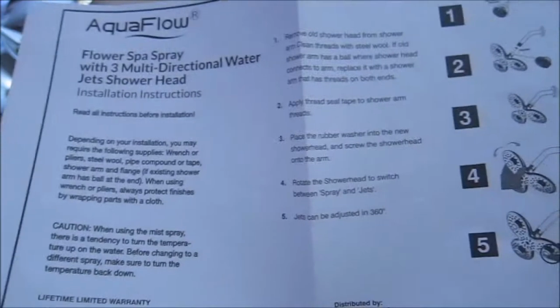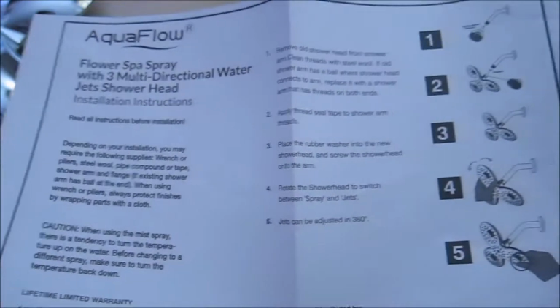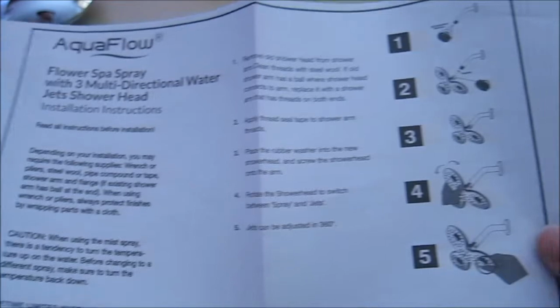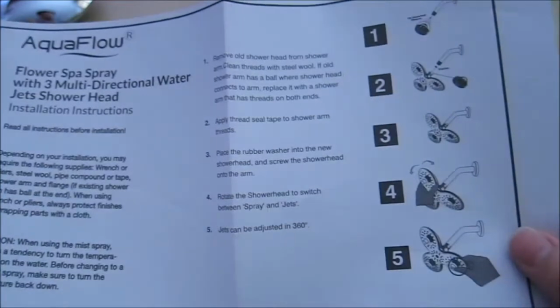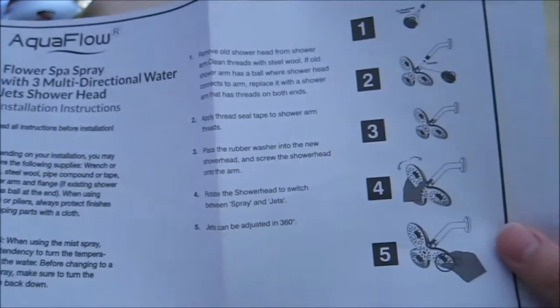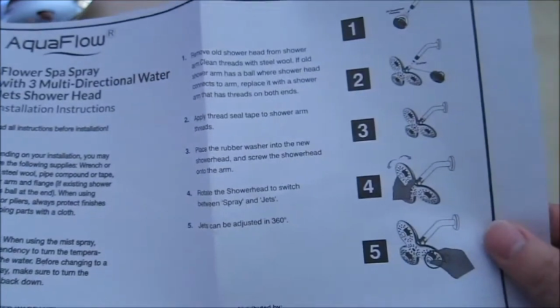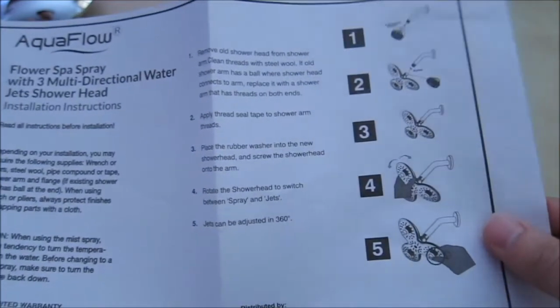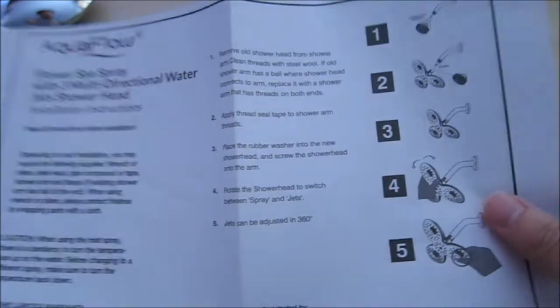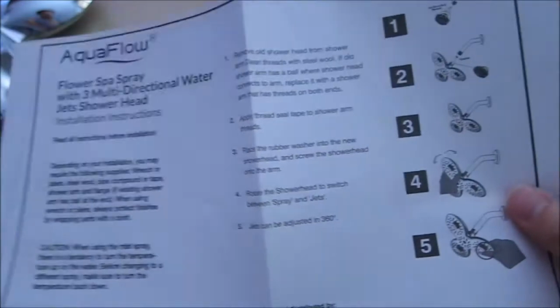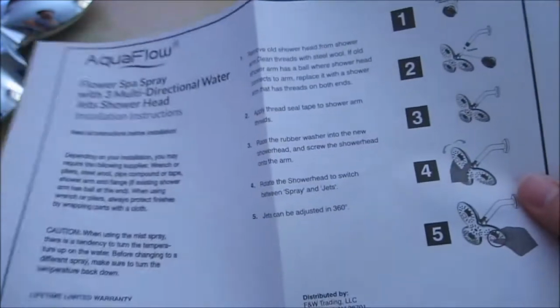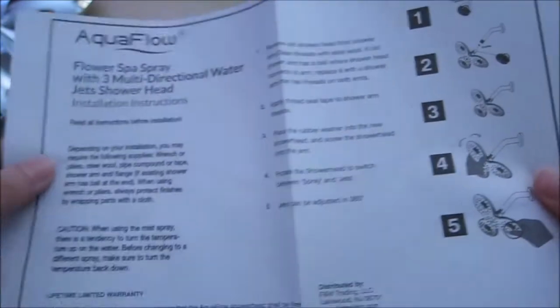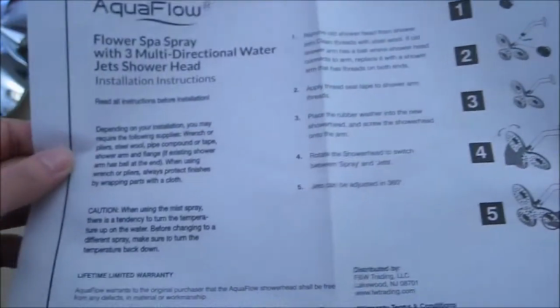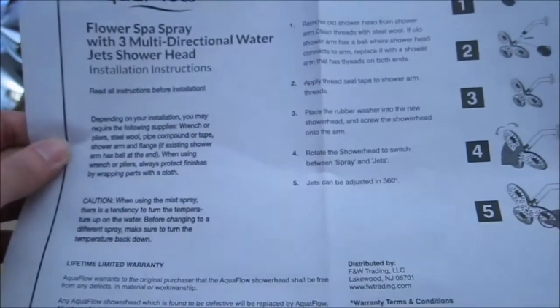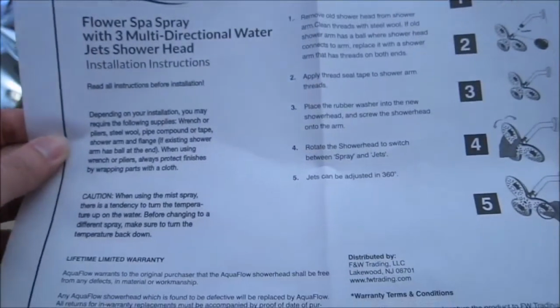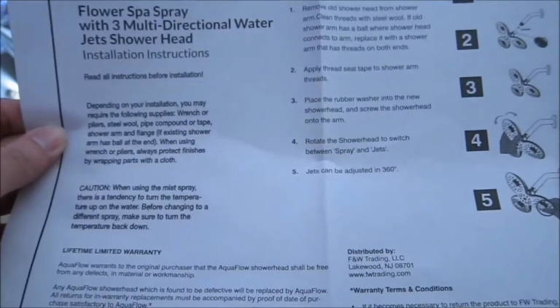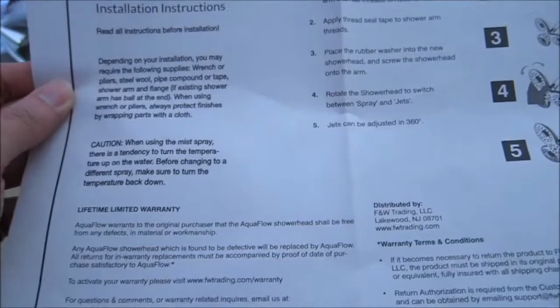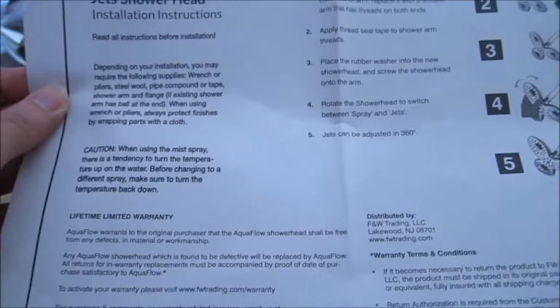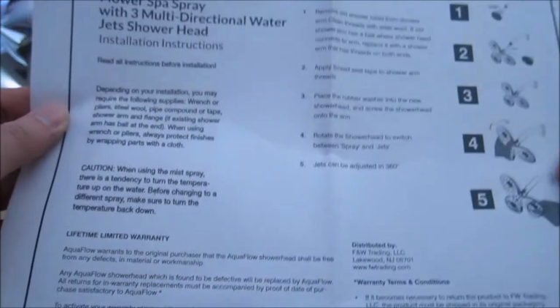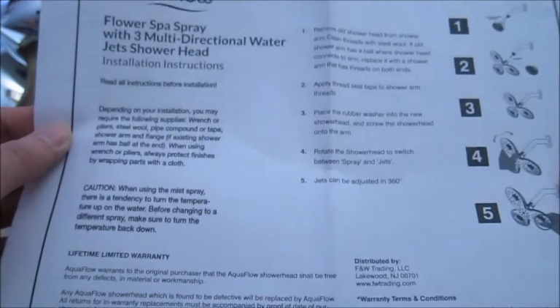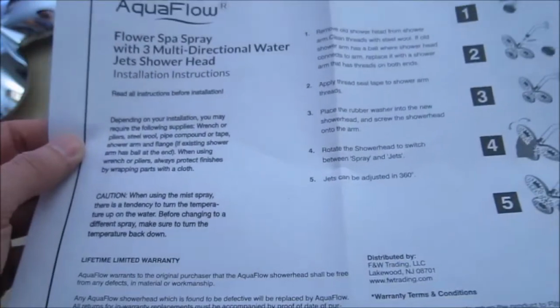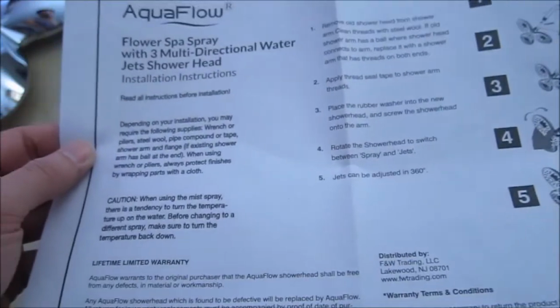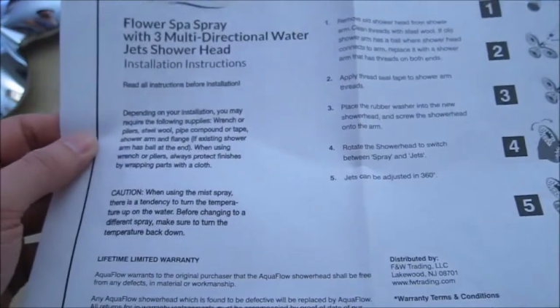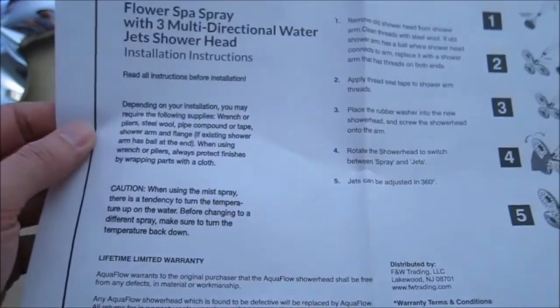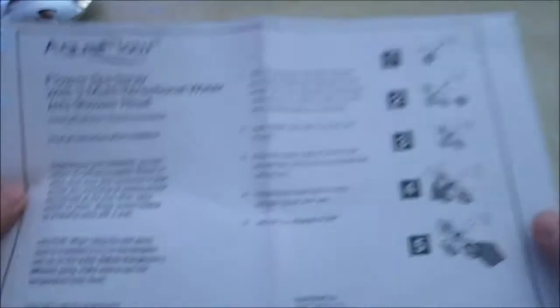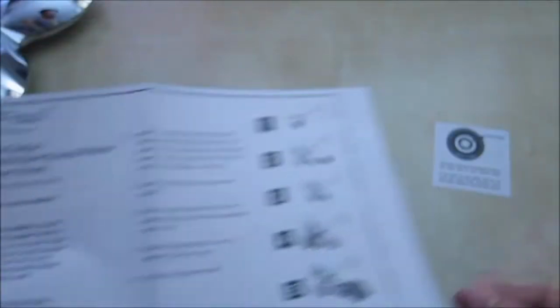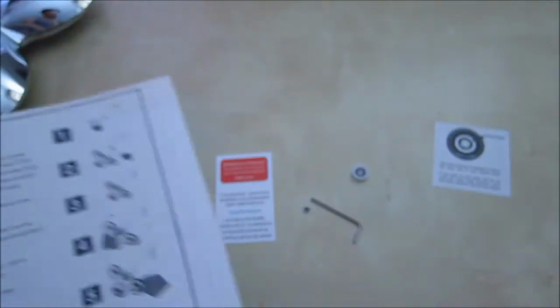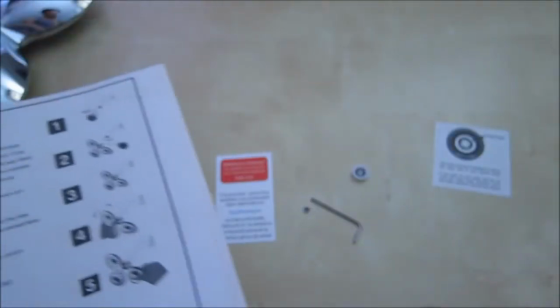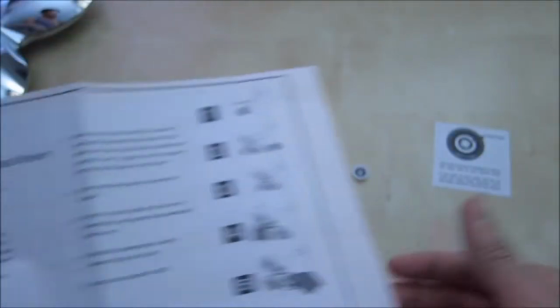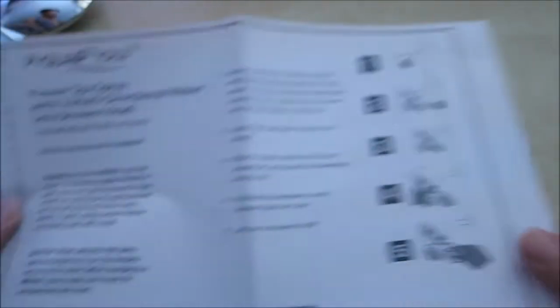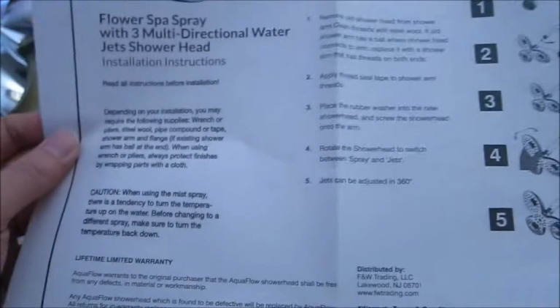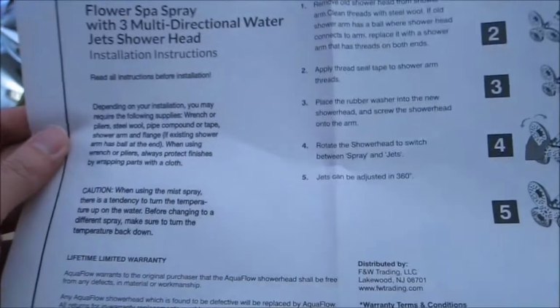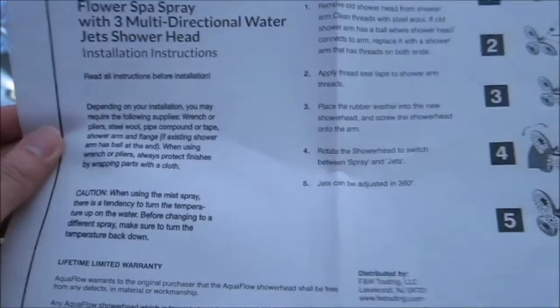Here is the little instruction menu — it basically explains how to install it. It tells you to use plumber's tape, which is not included. I did not see any plumber's tape in the box.